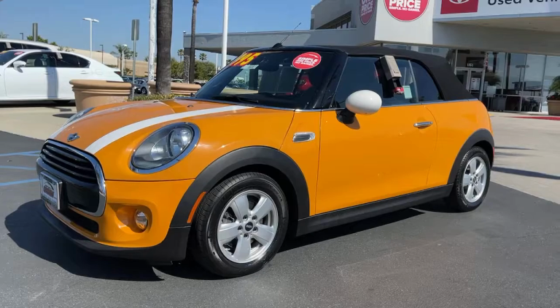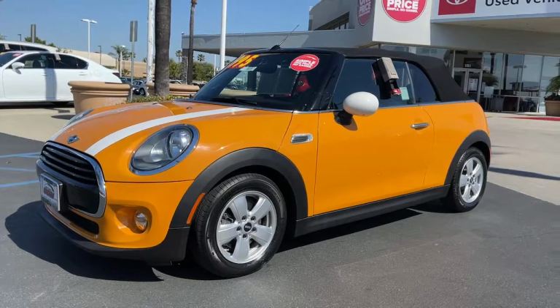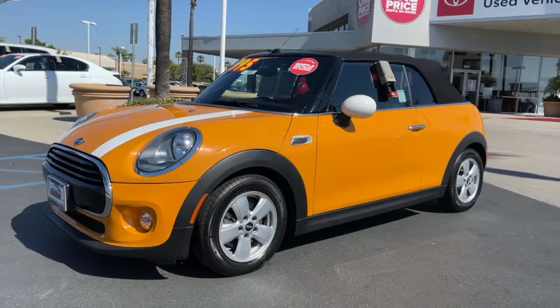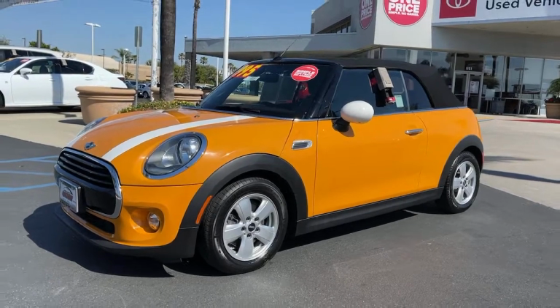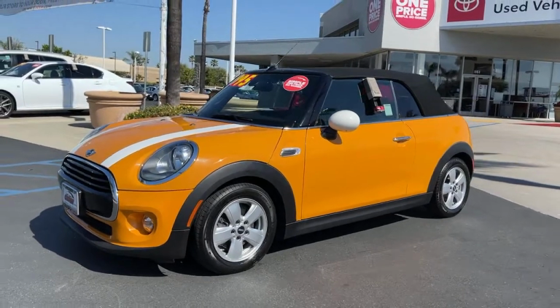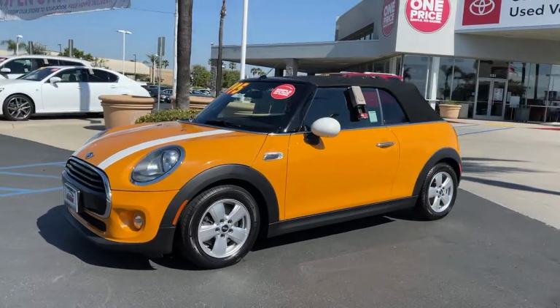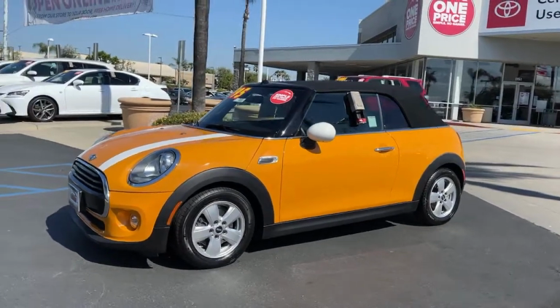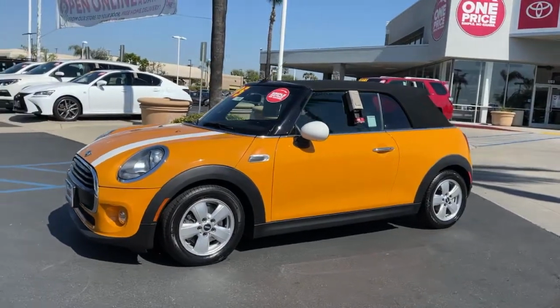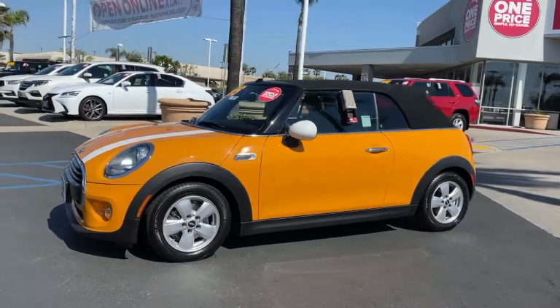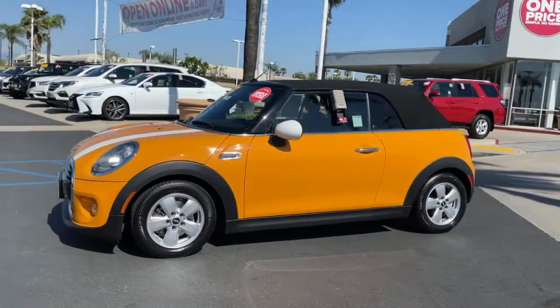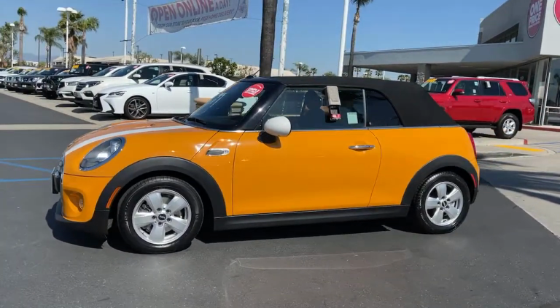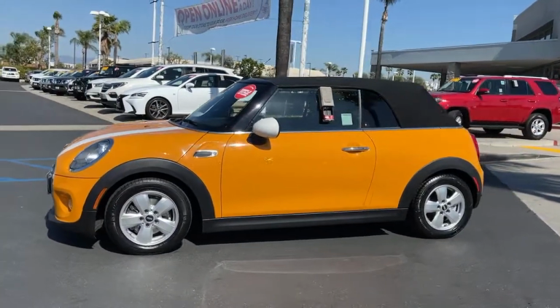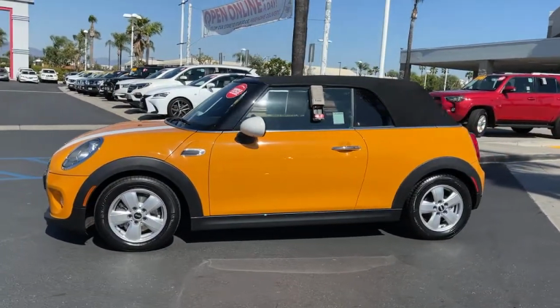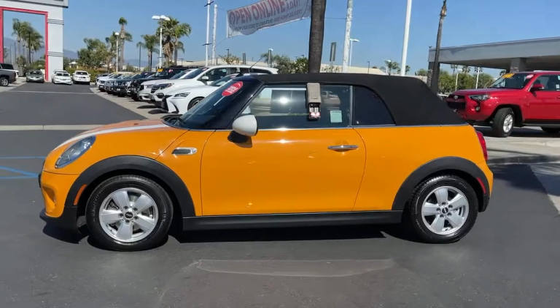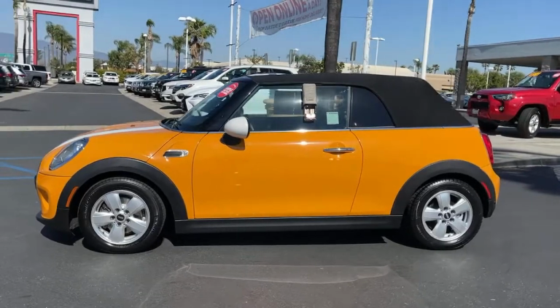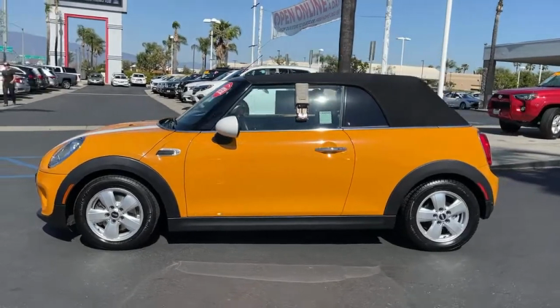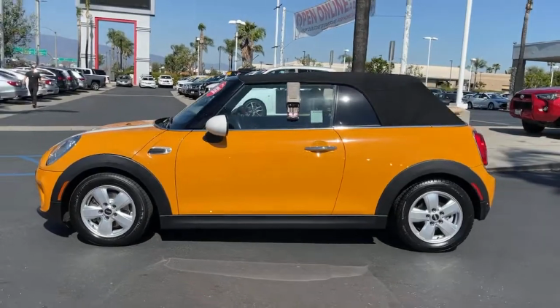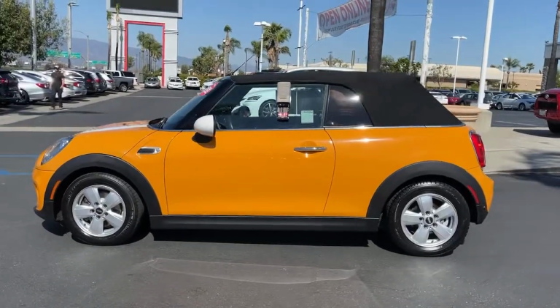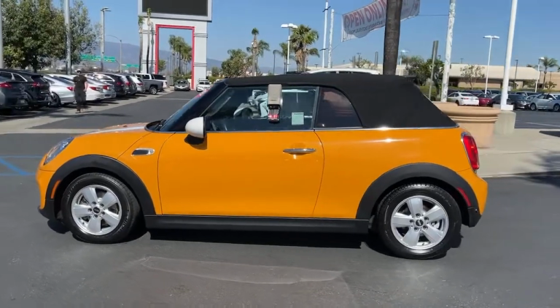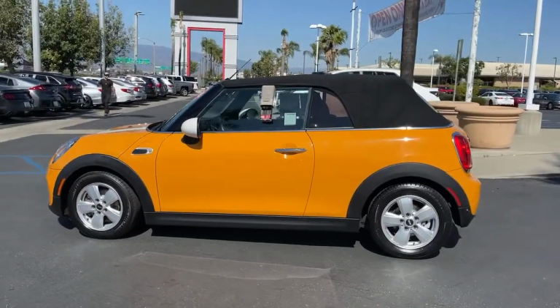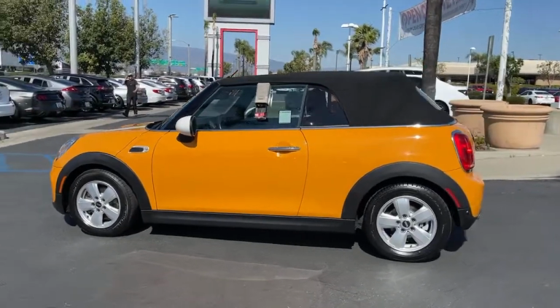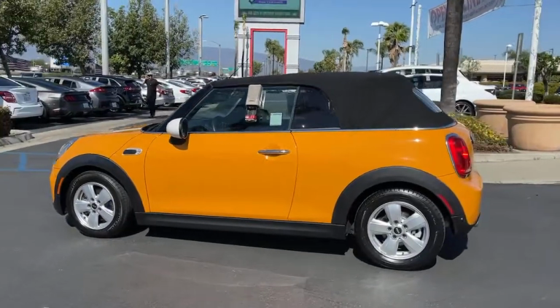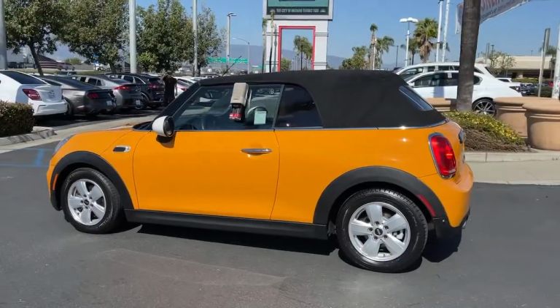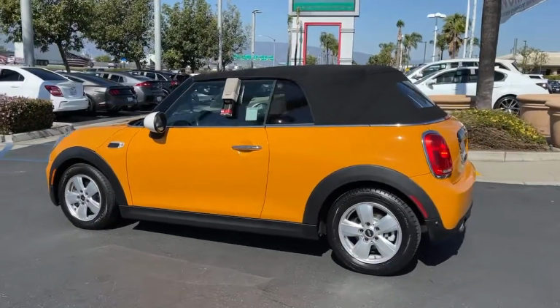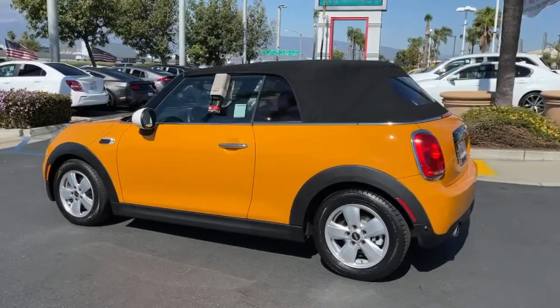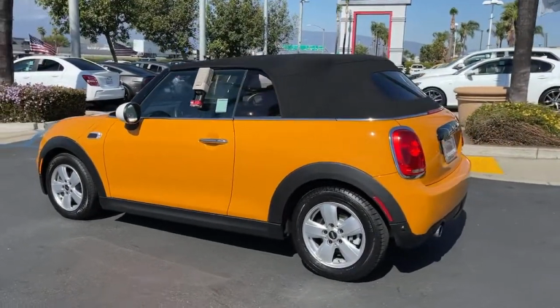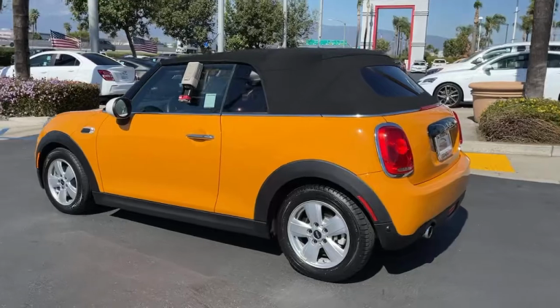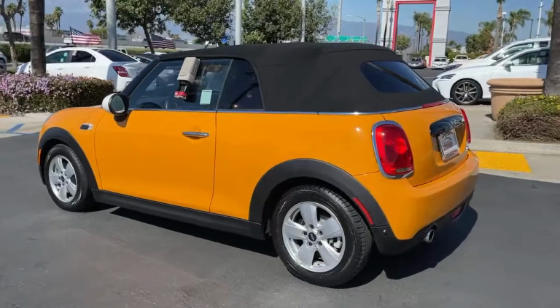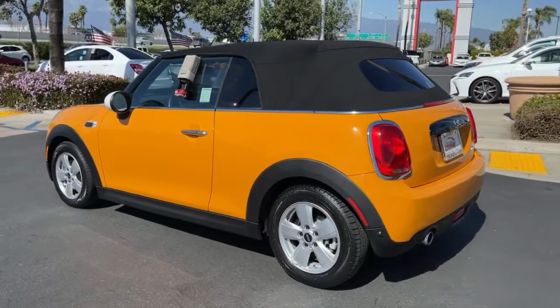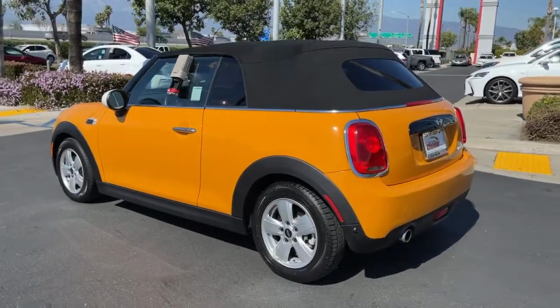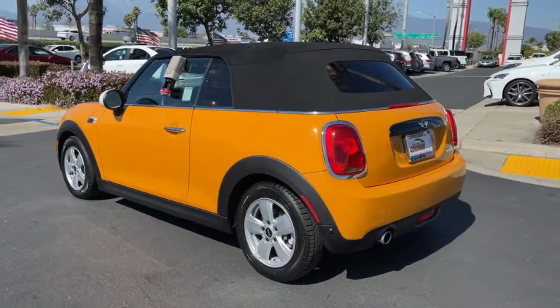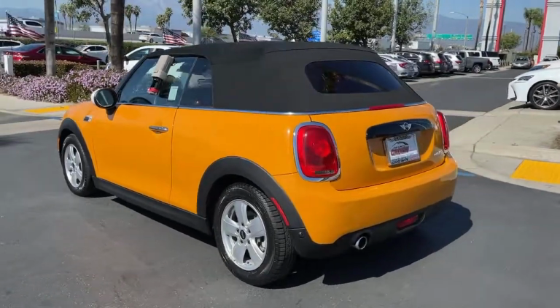Get into a car with value. 2018 Mini Cooper. This vehicle is an outstanding buy with fewer than 20,000 miles on the odometer. Answer the call to drive boldly into the future.